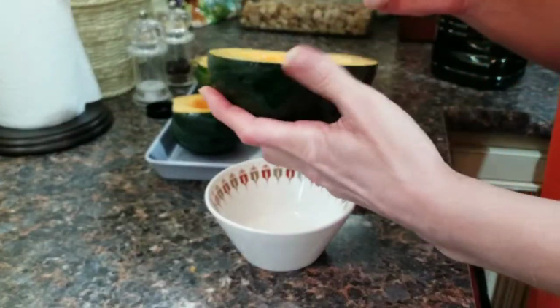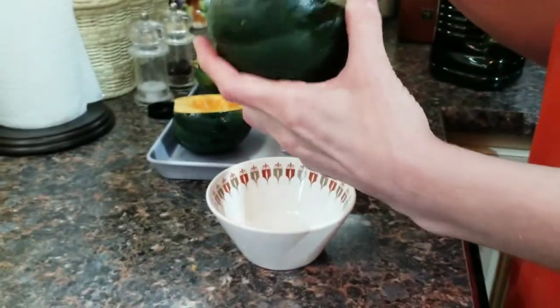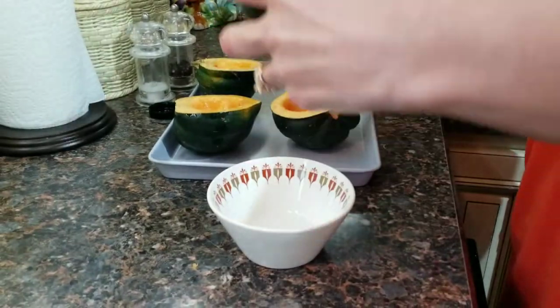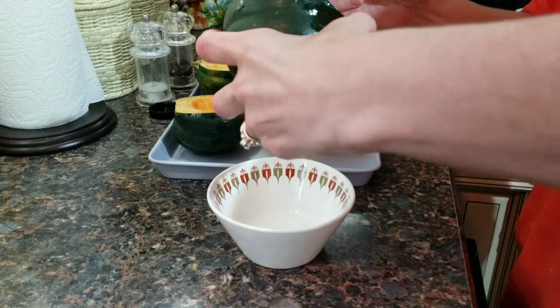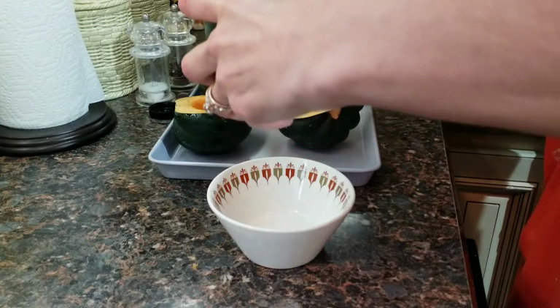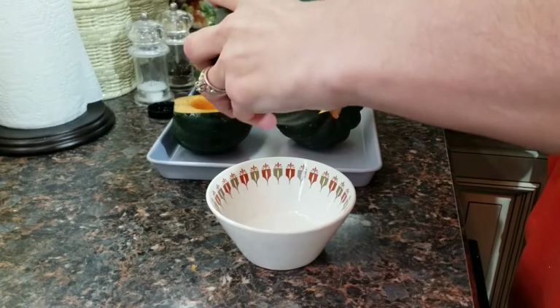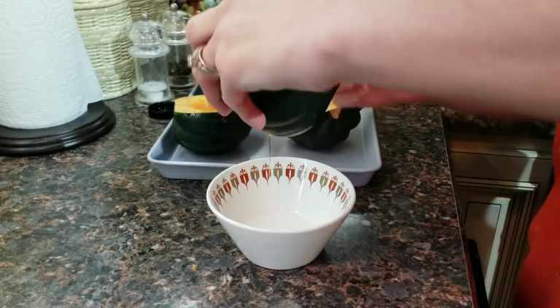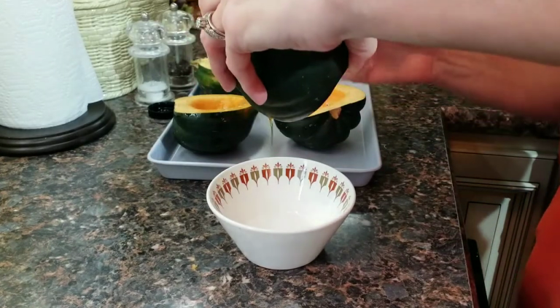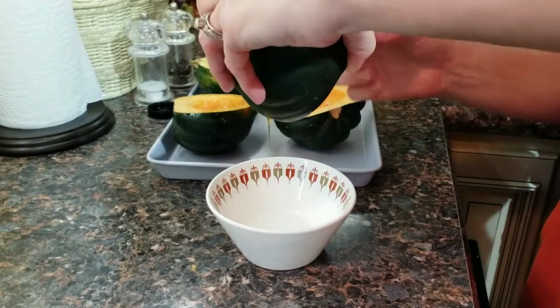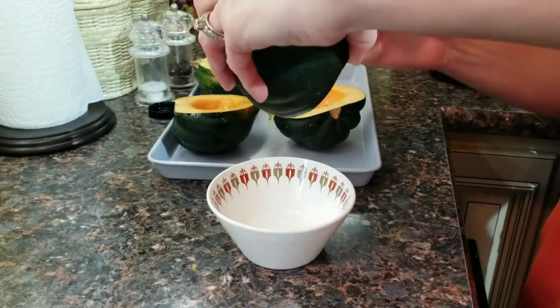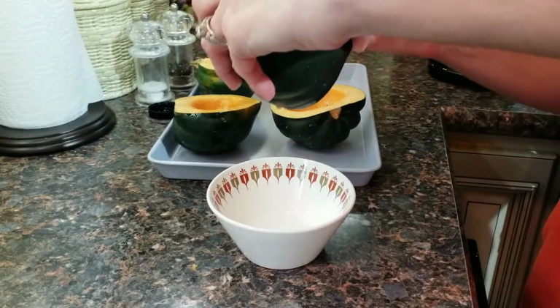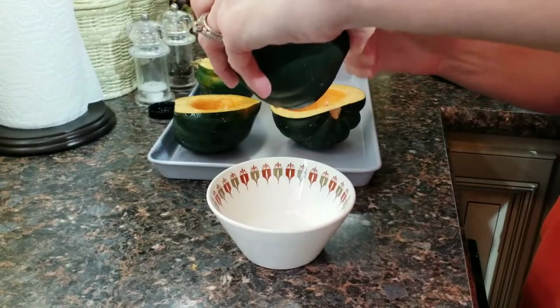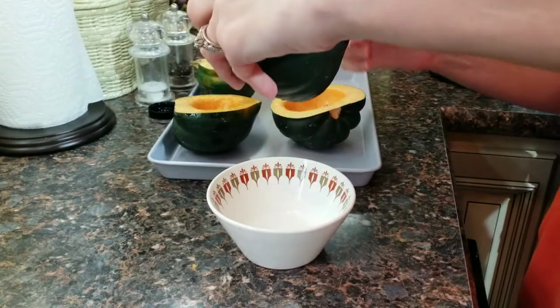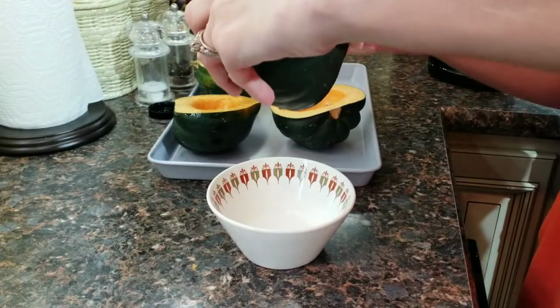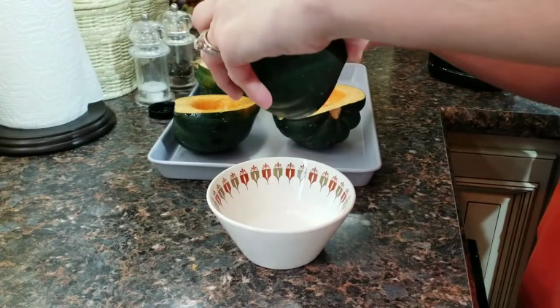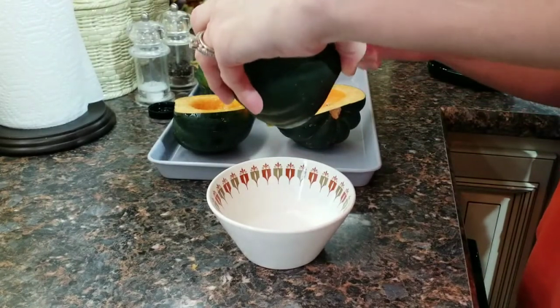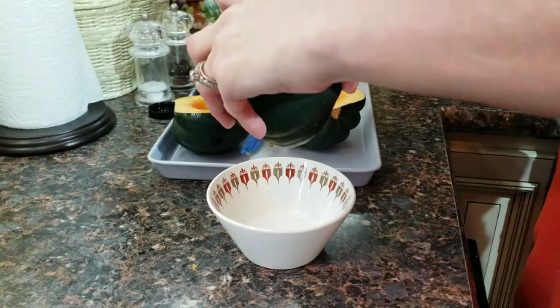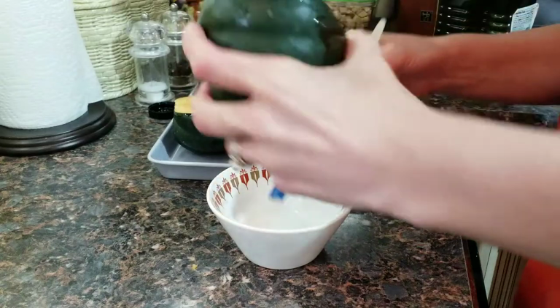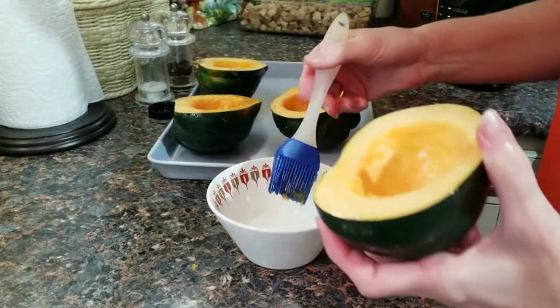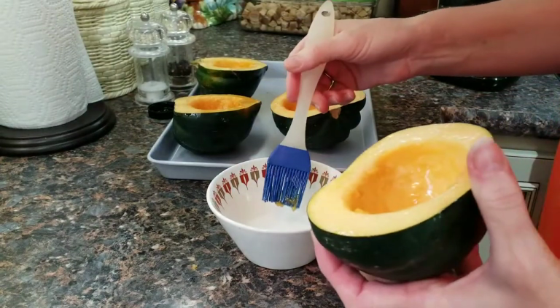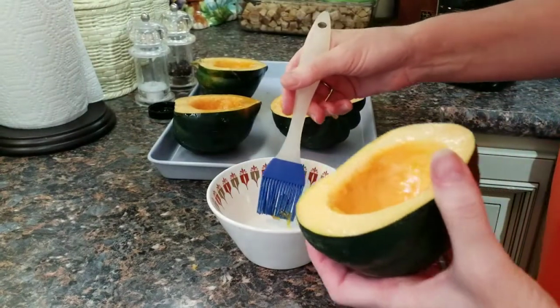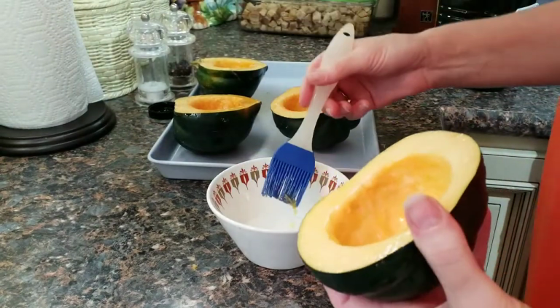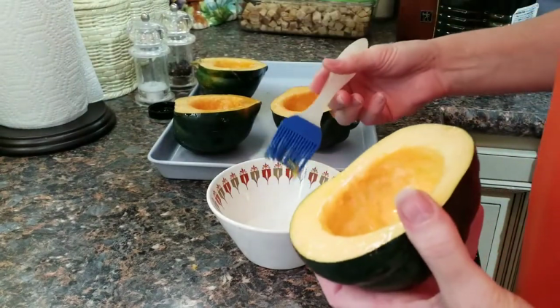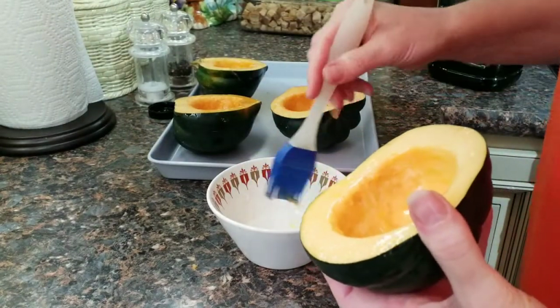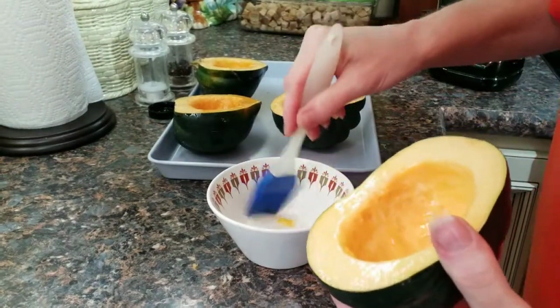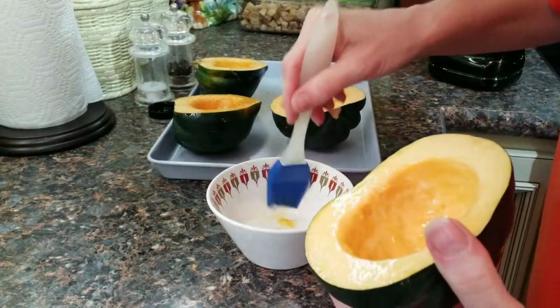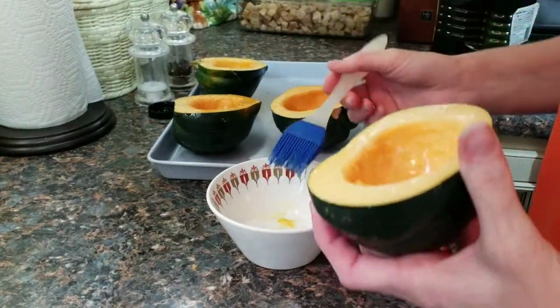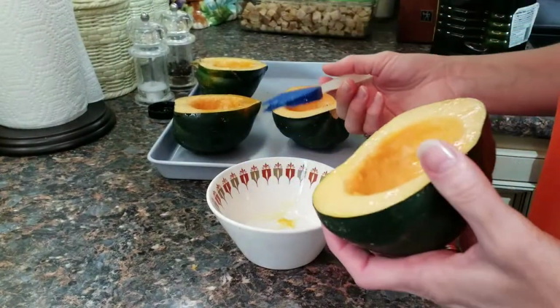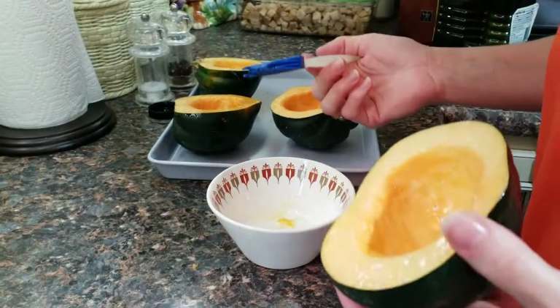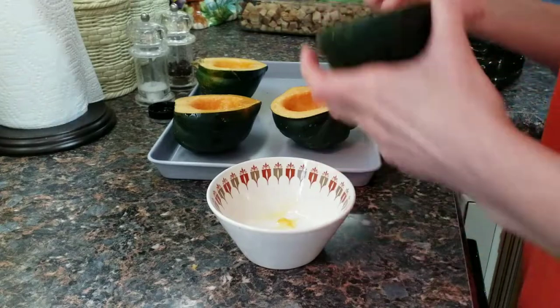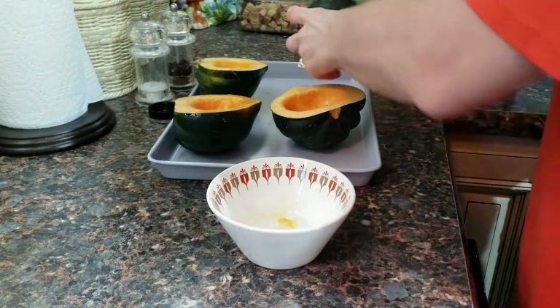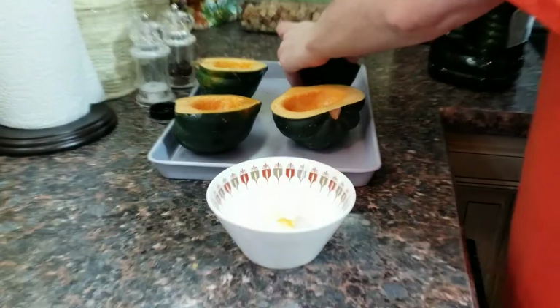I added too much oil so the excess oil I'm going to put in my grease bowl. I don't save or reuse it — I just don't put it down my drain because it's not good for your drain.